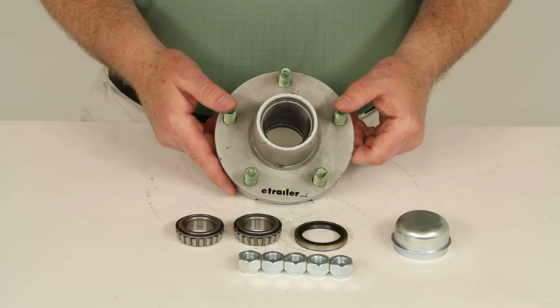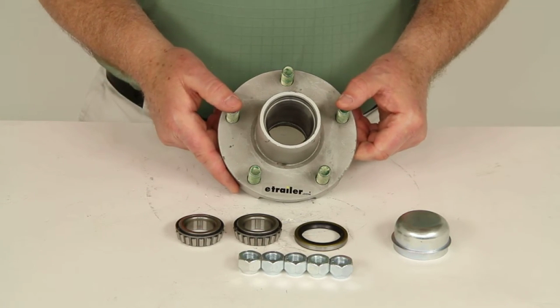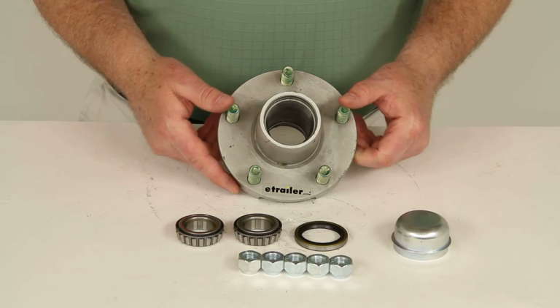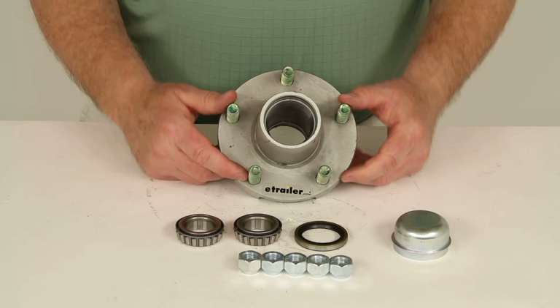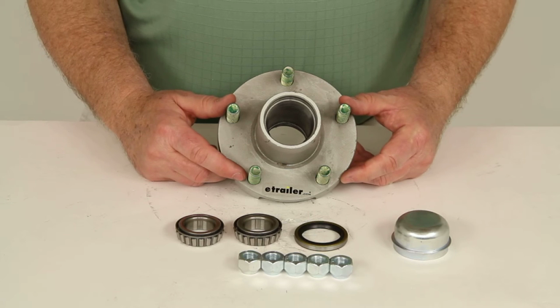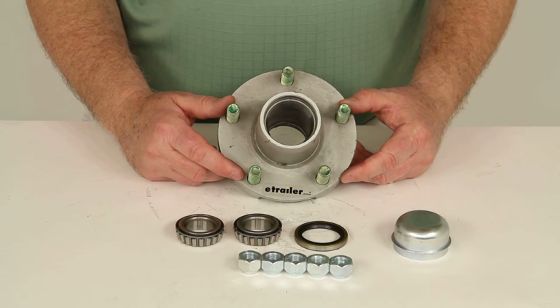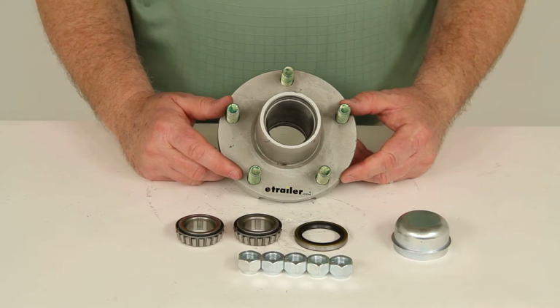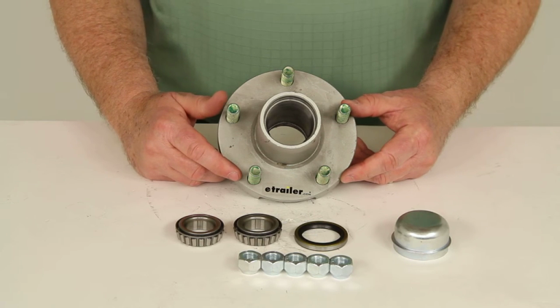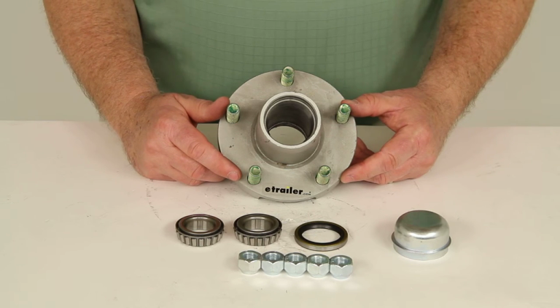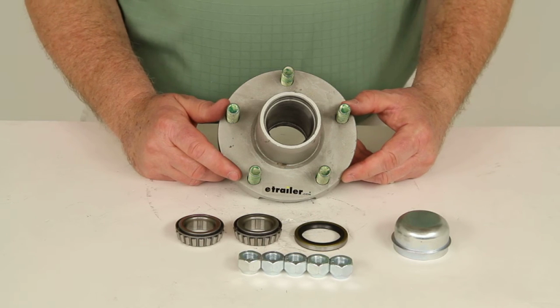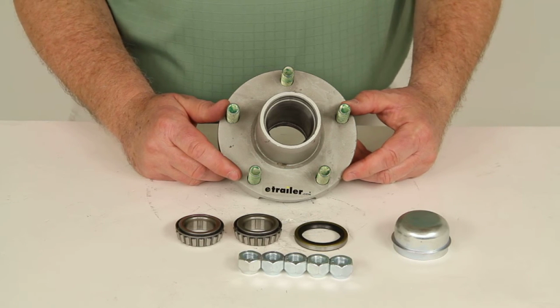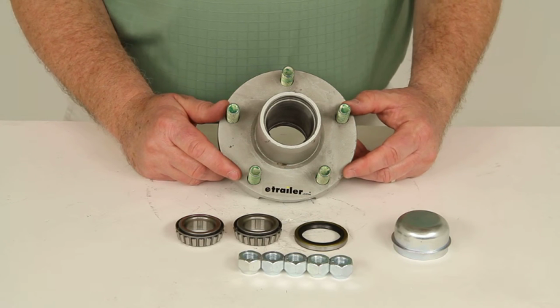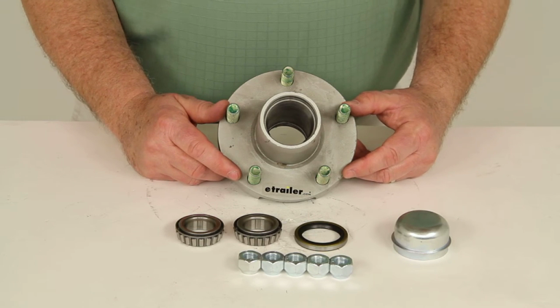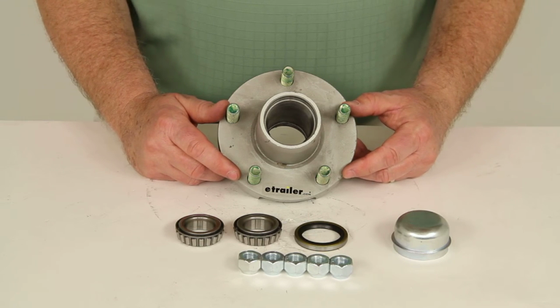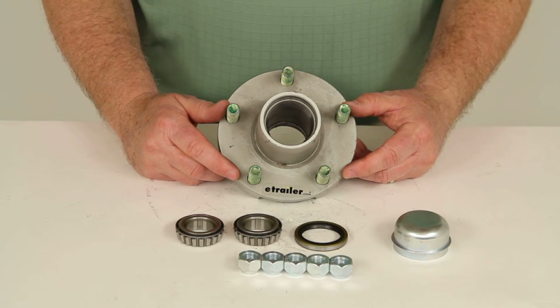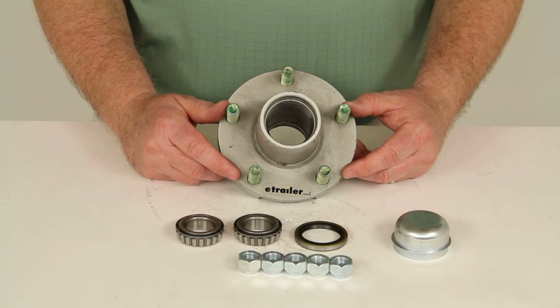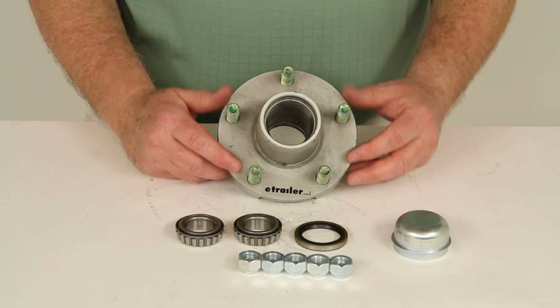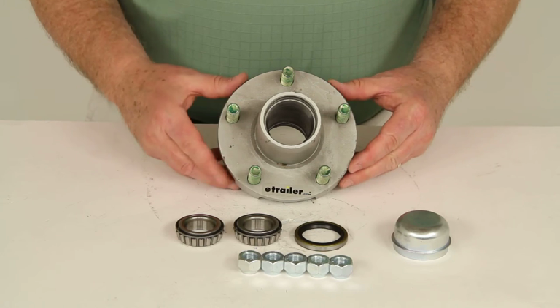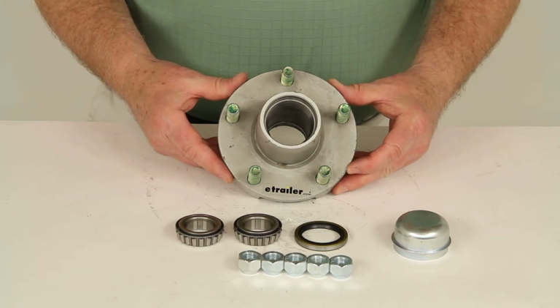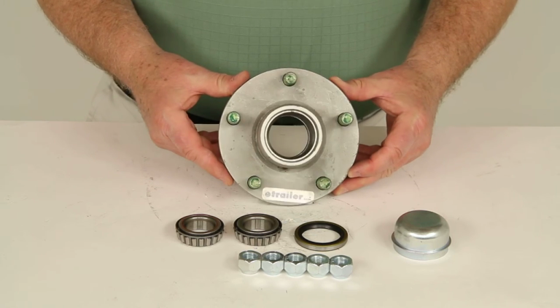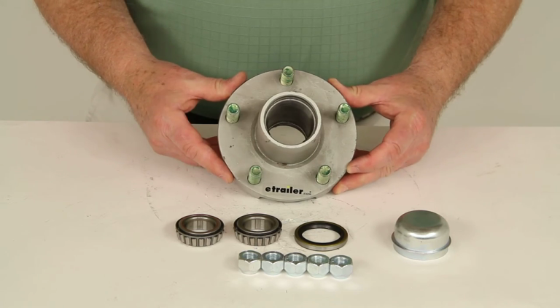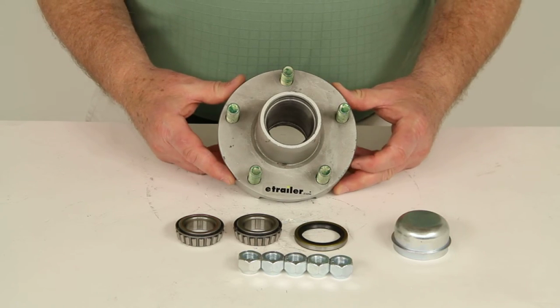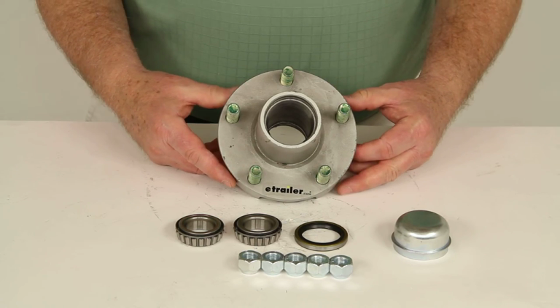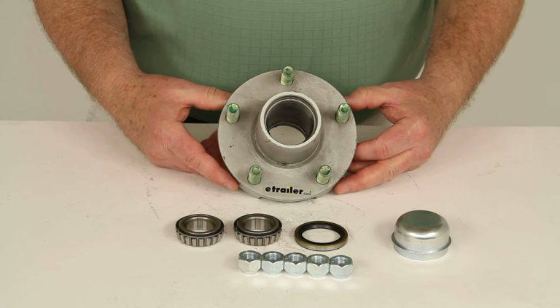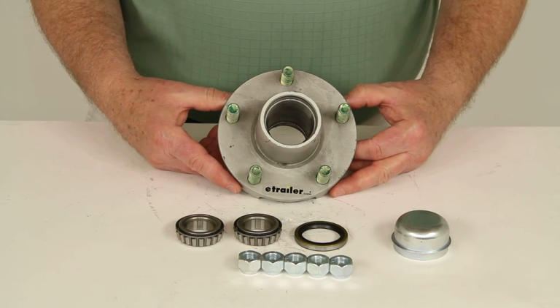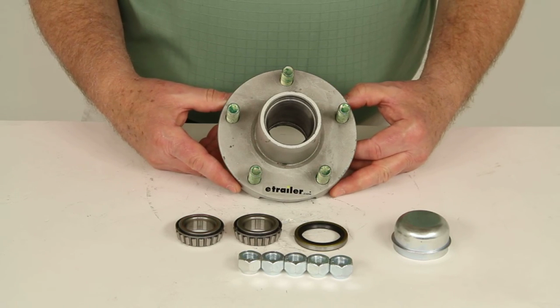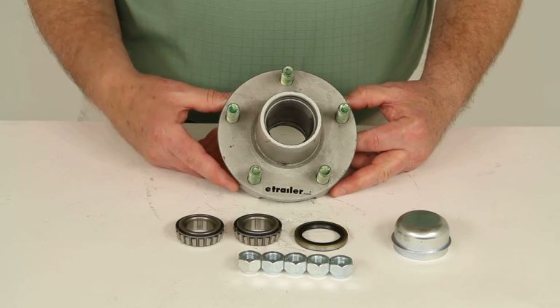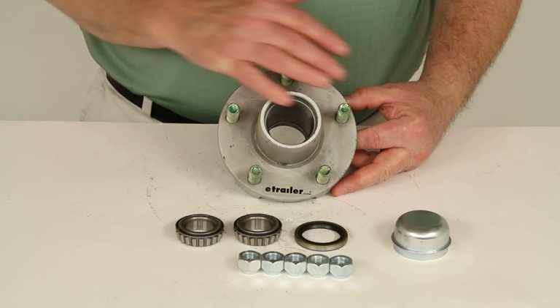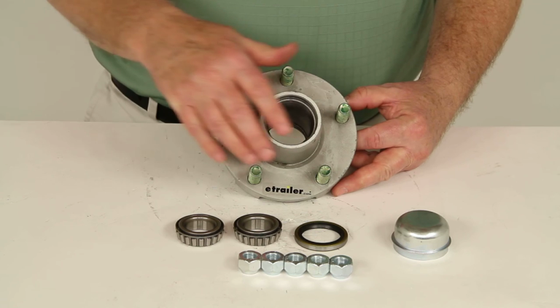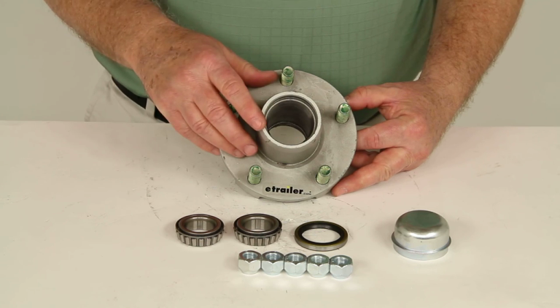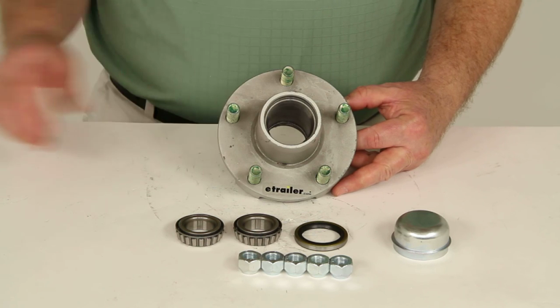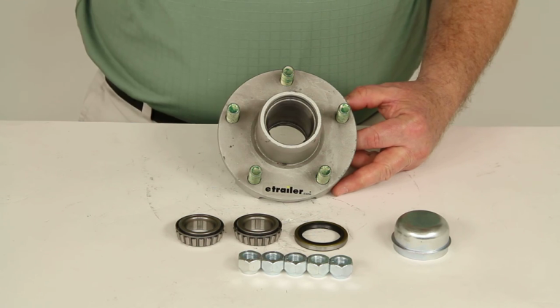That should do it for the review on part number 8-259-50UC1, the Dexter trailer hub assembly for 2200 pound axles with the 5 on 4.5 inch bolt pattern.